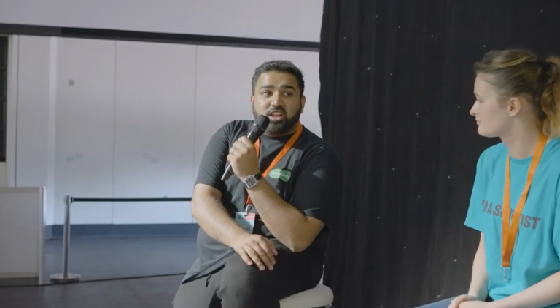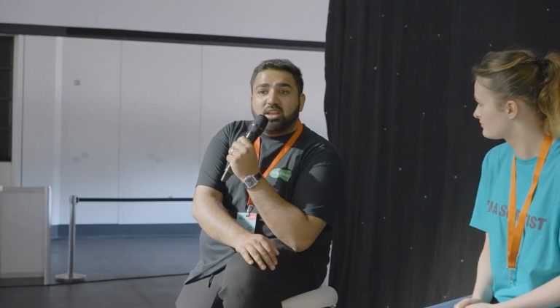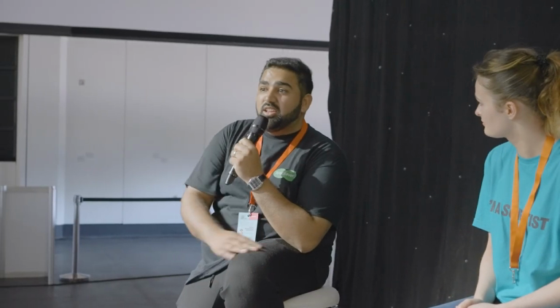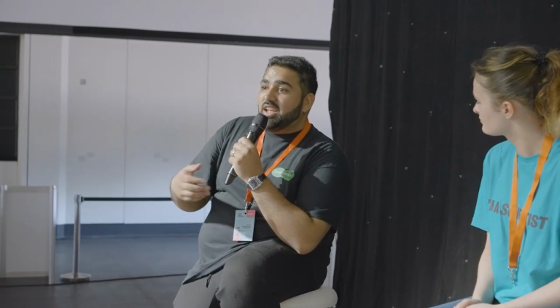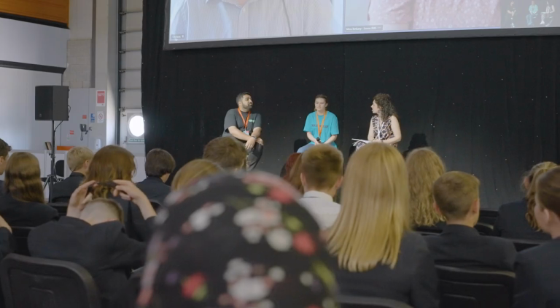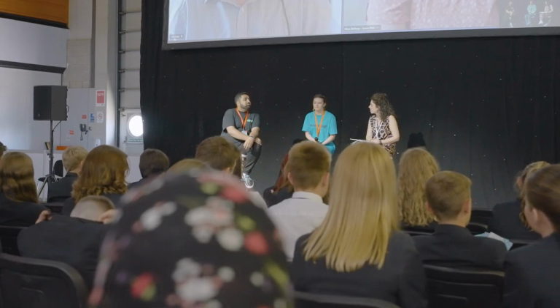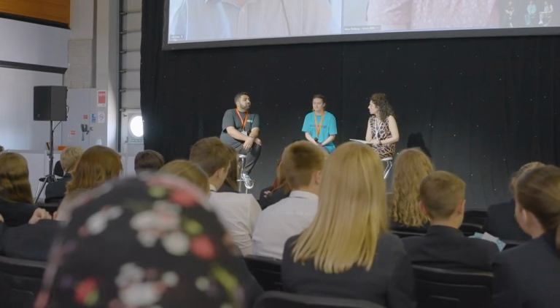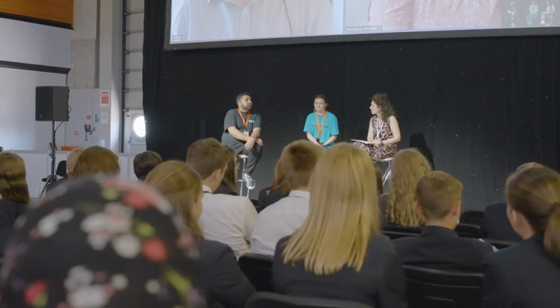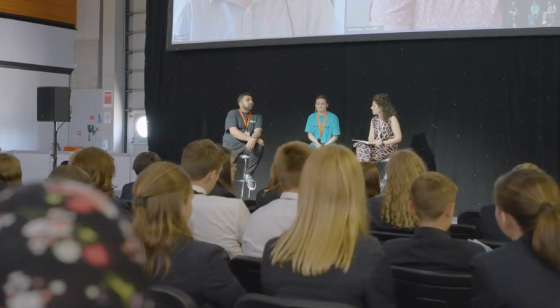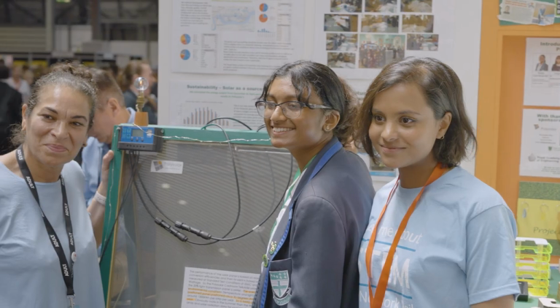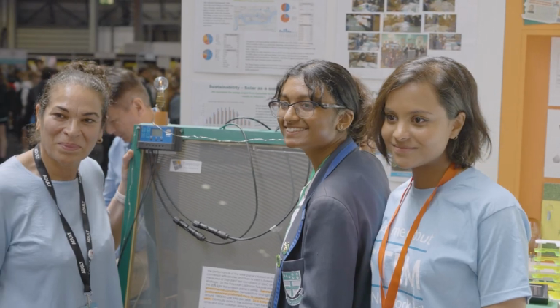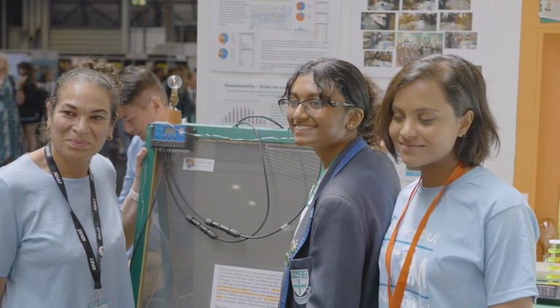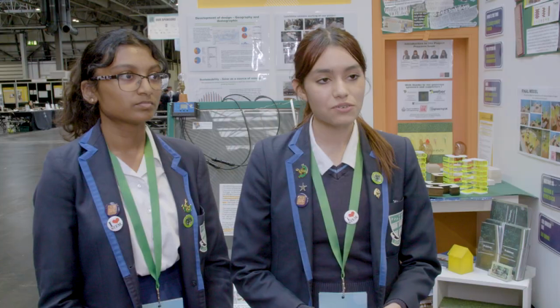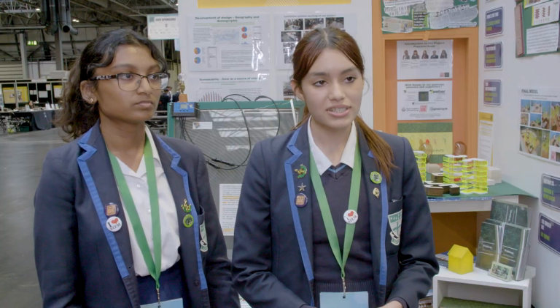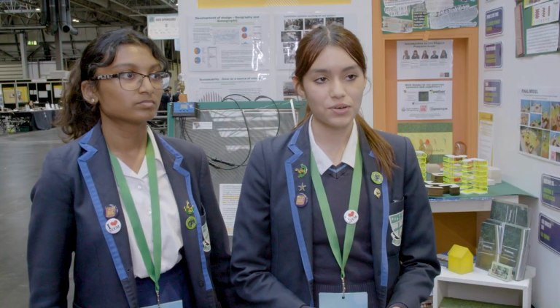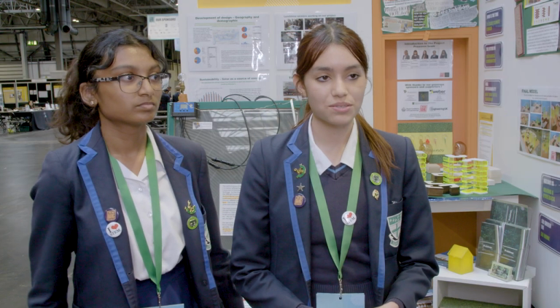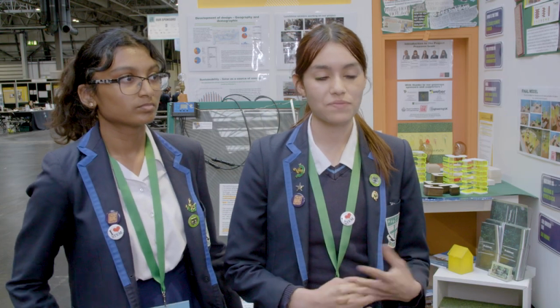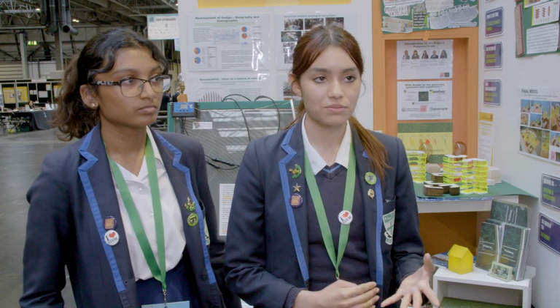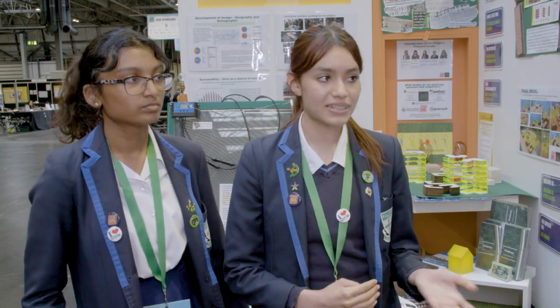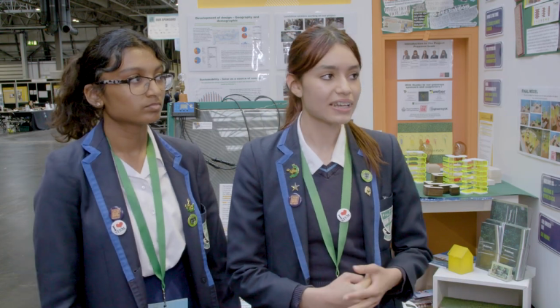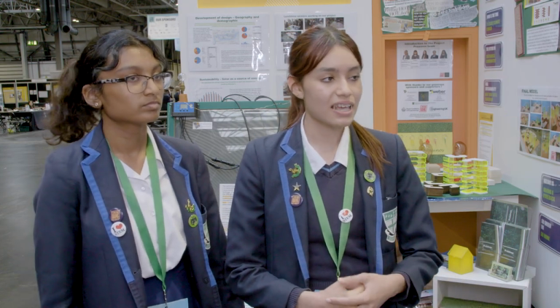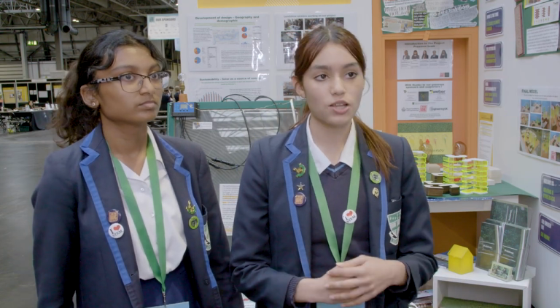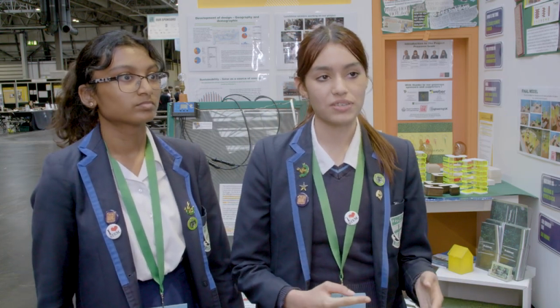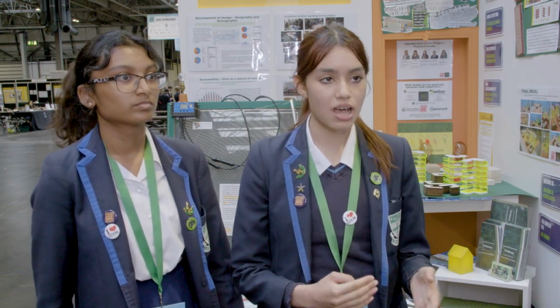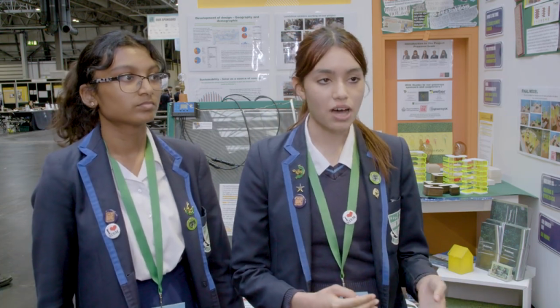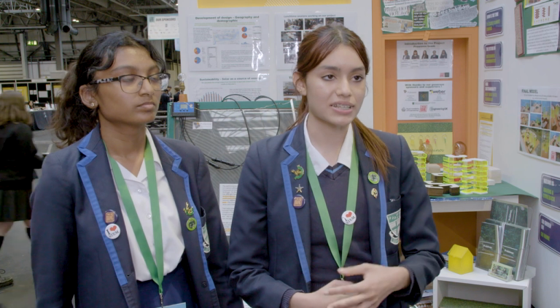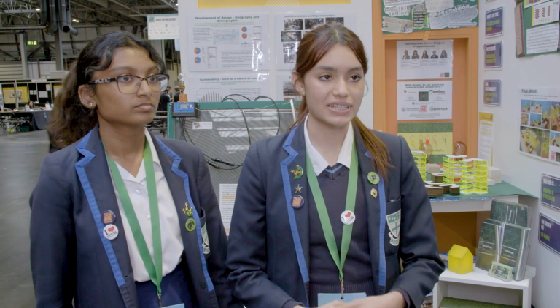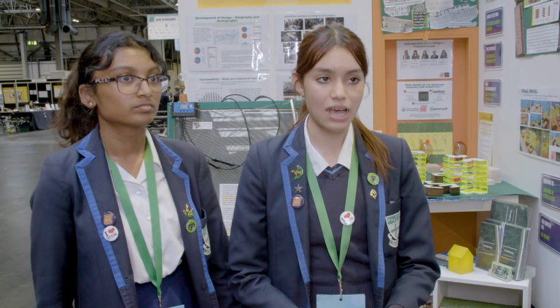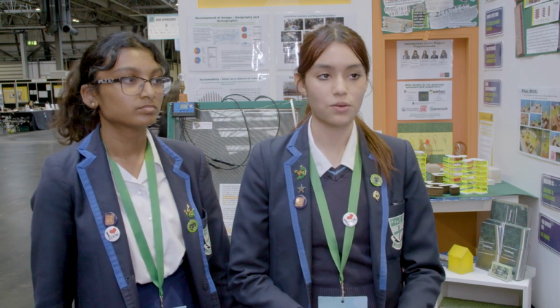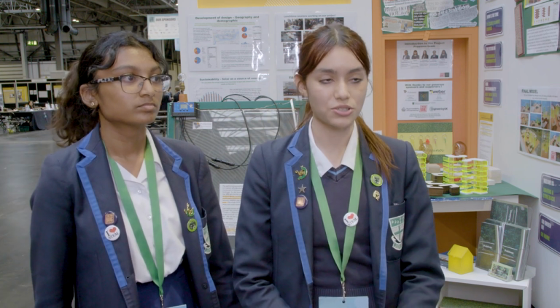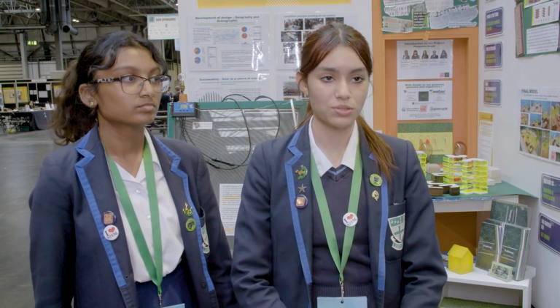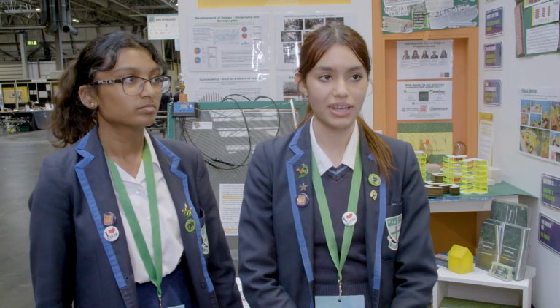It's really inspirational to know that this is only the beginning for us, because we found out today that there are loads of different pathways and careers in STEM. So we can do so much more with that.